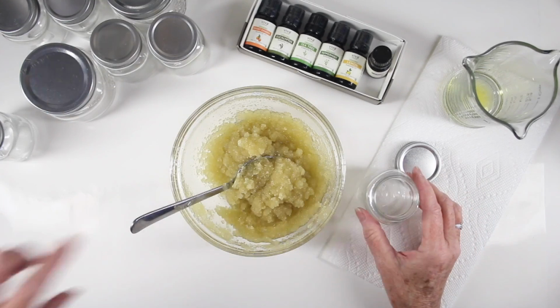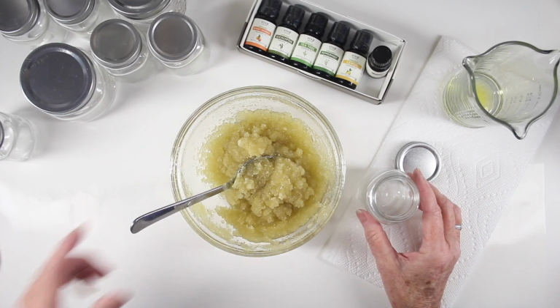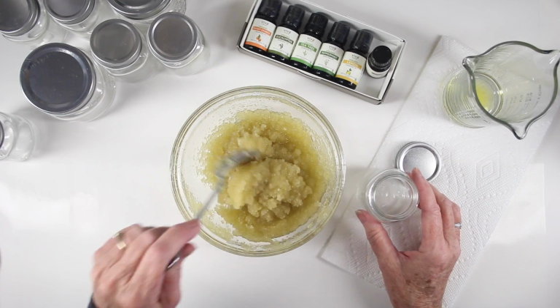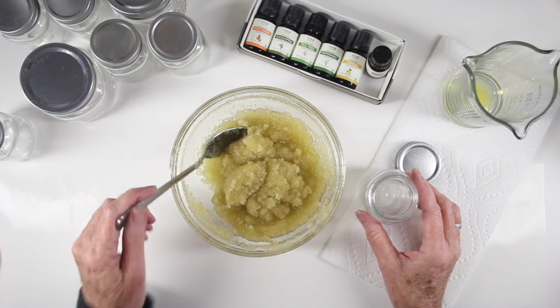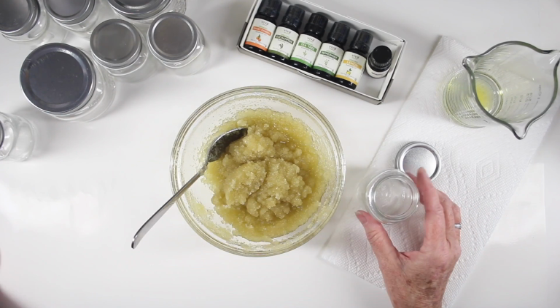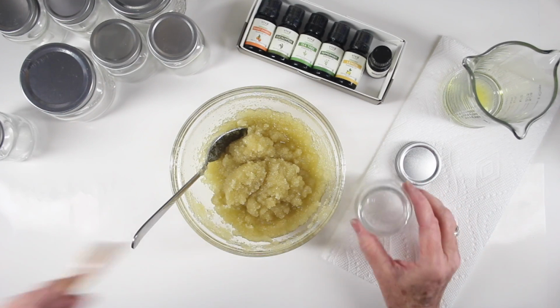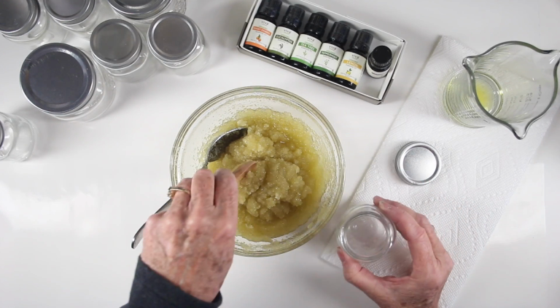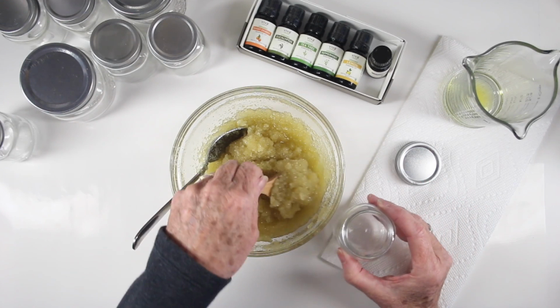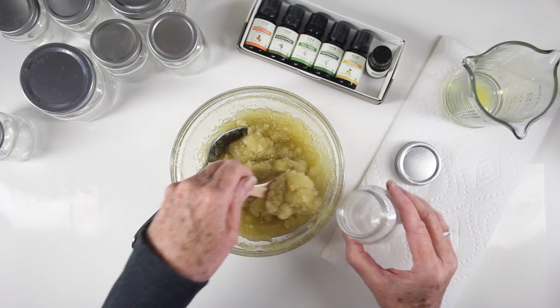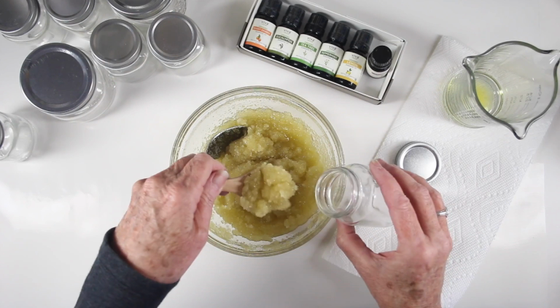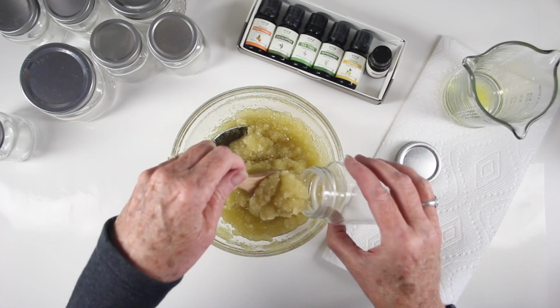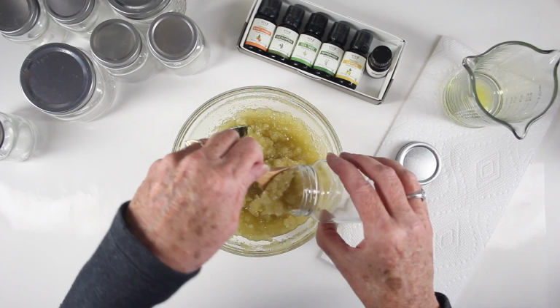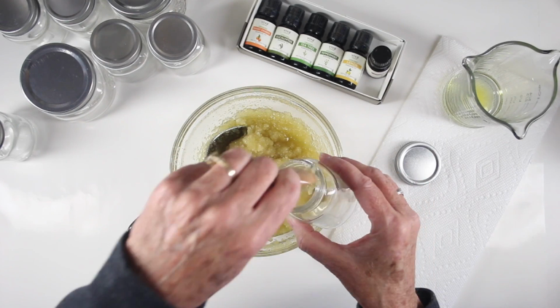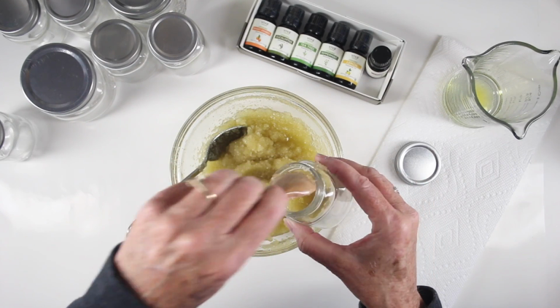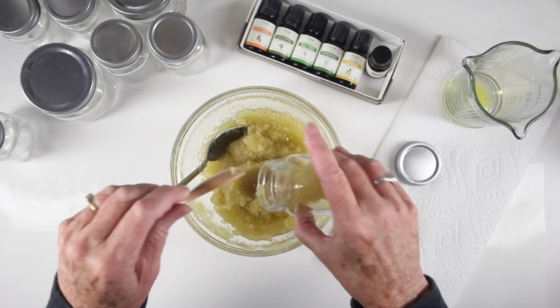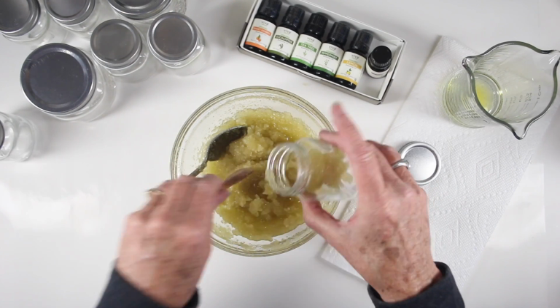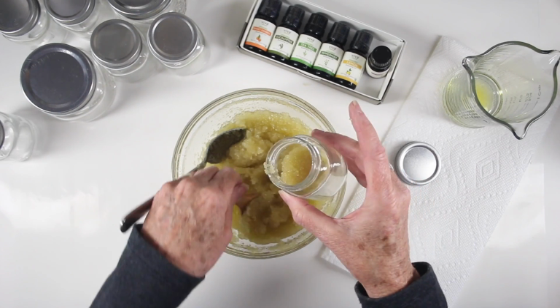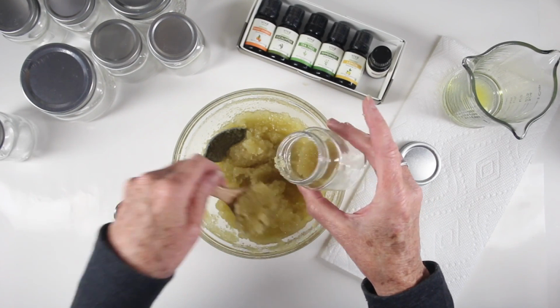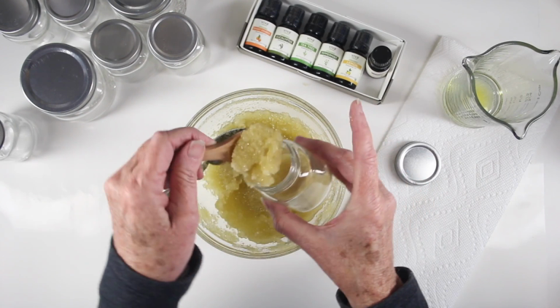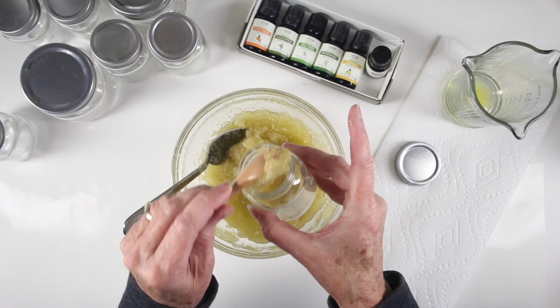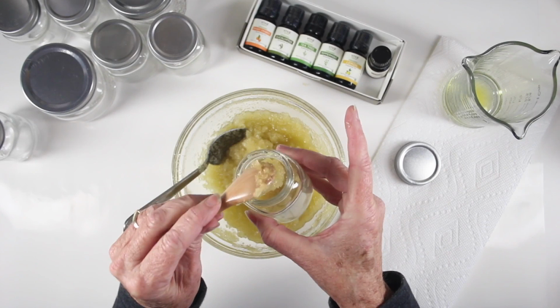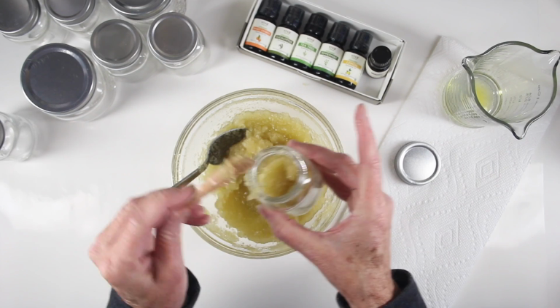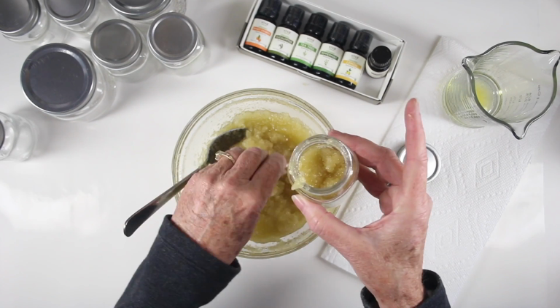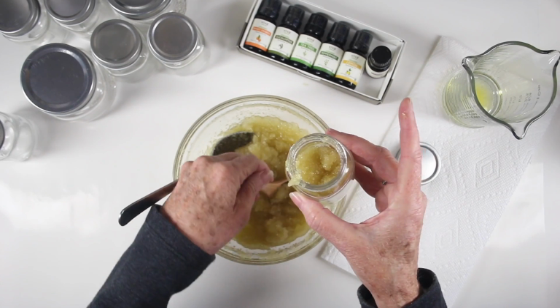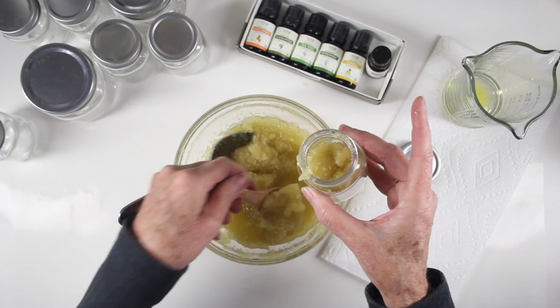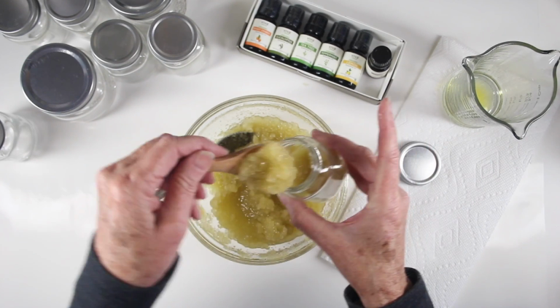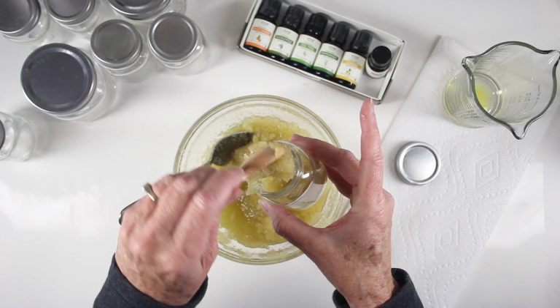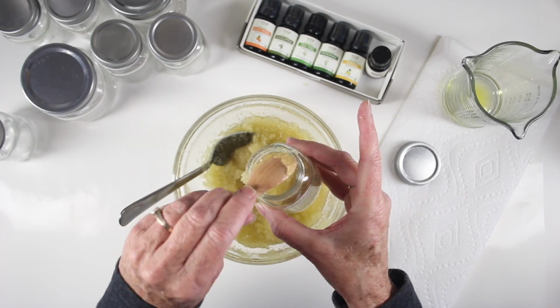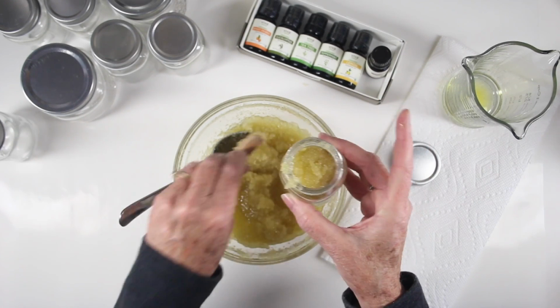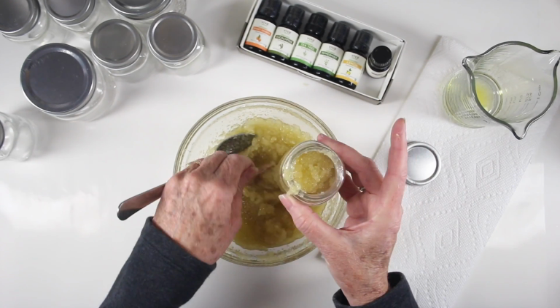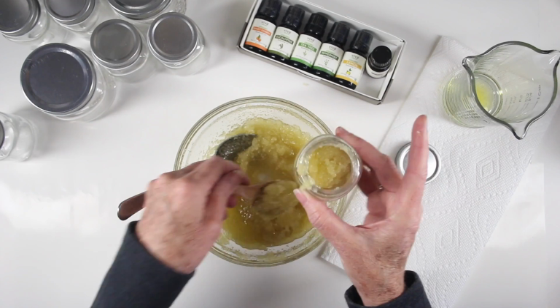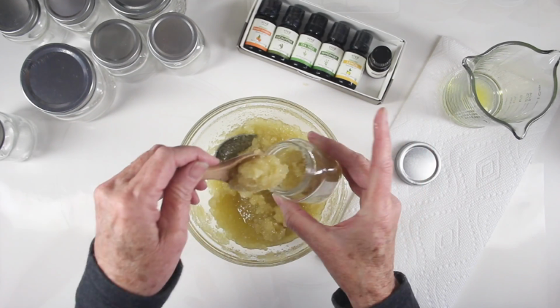Once I have this really well mixed in, I'm going to scoop some up — I have a little wooden spoon that fits right into that lip. I'll fill up this jar and seal it off, then continue filling the rest of my jars. This recipe will make about 12 ounces of sugar scrub.